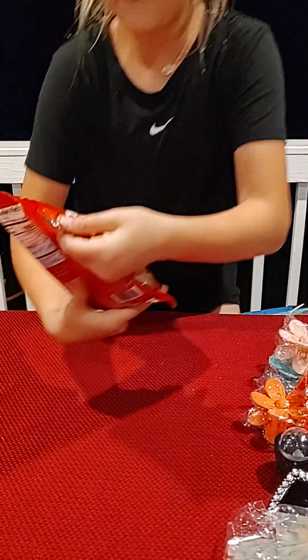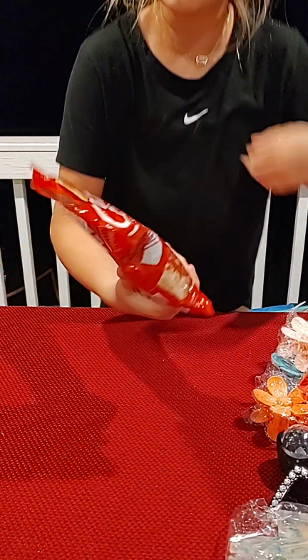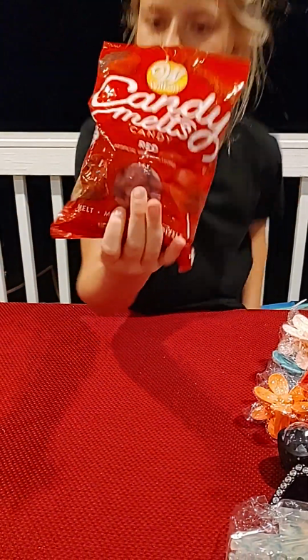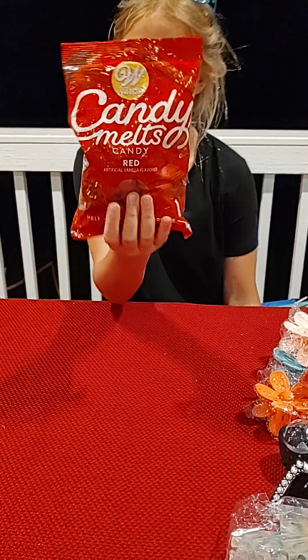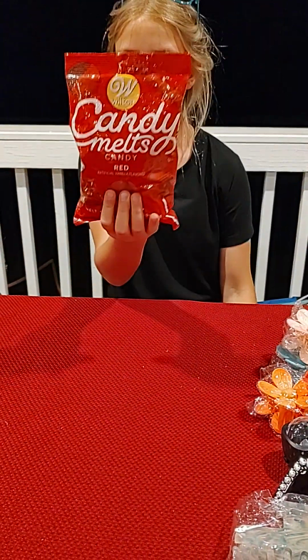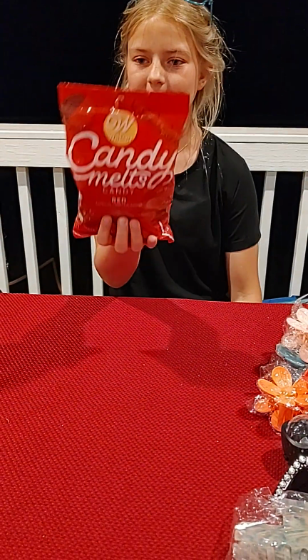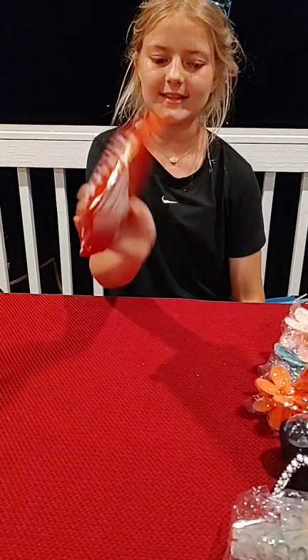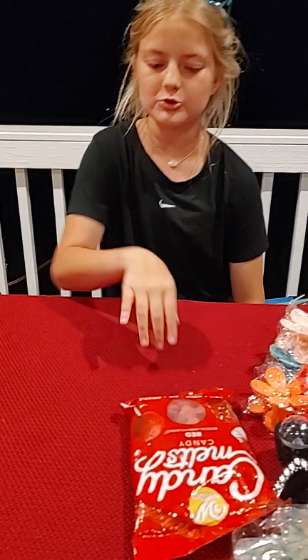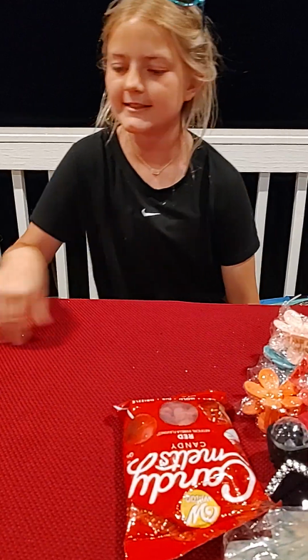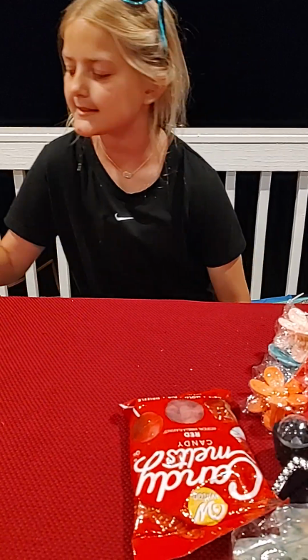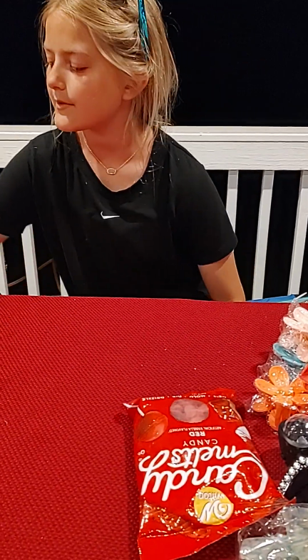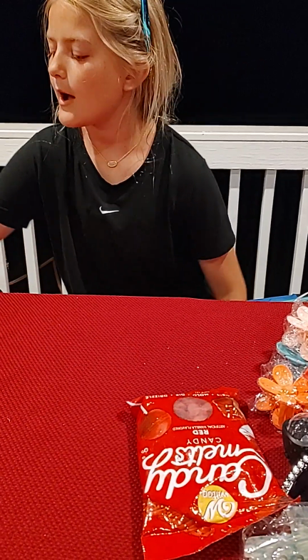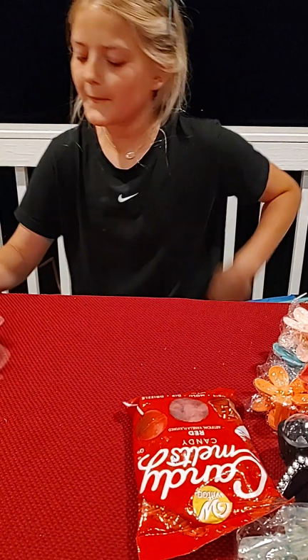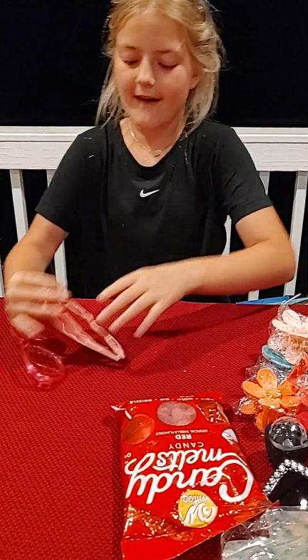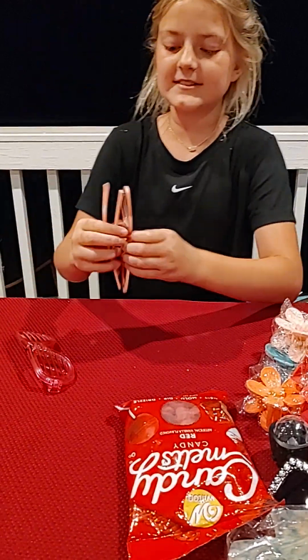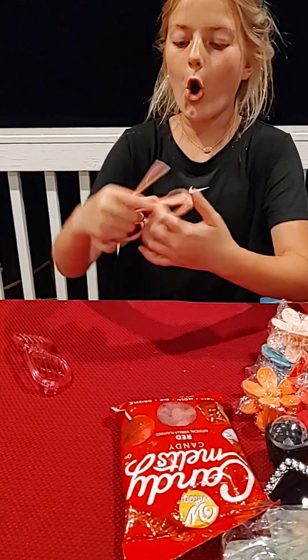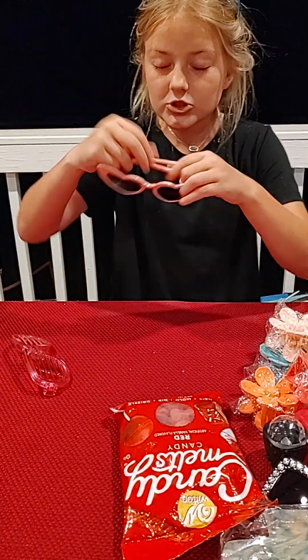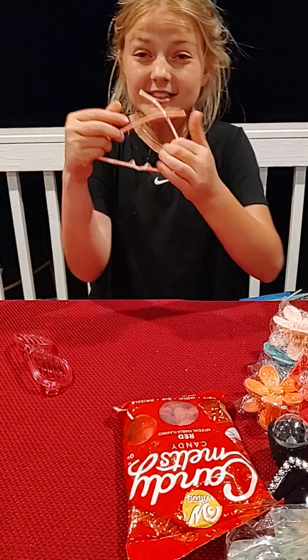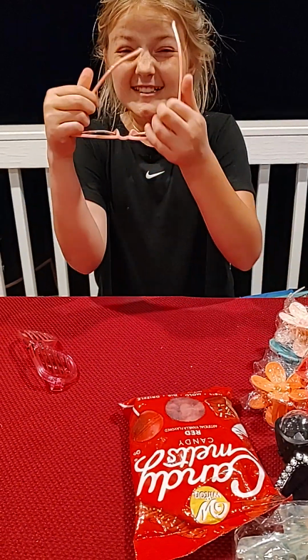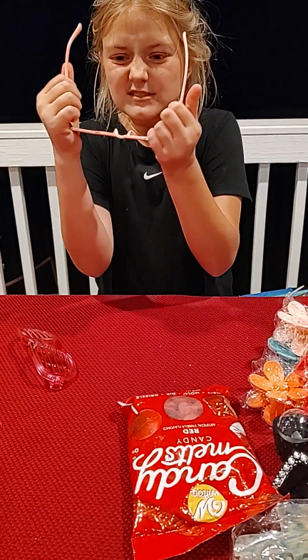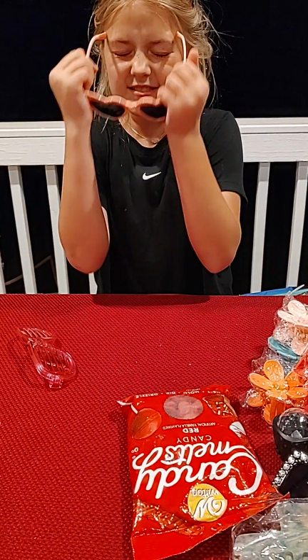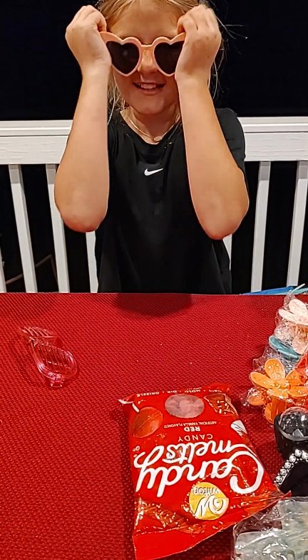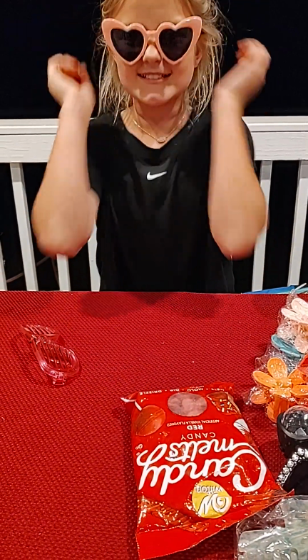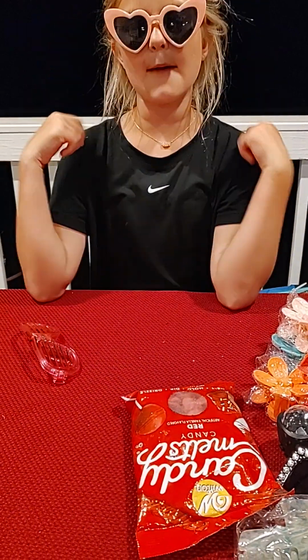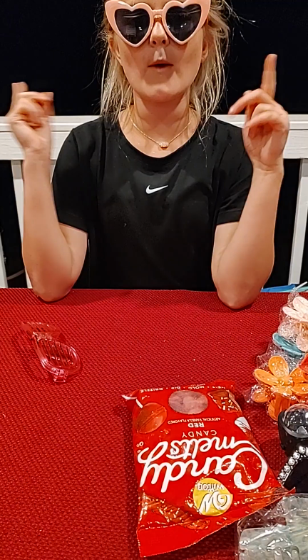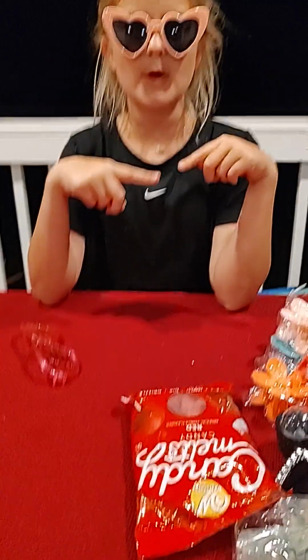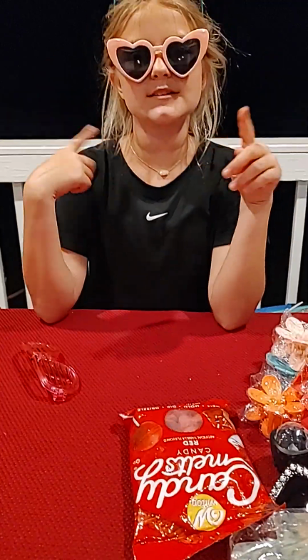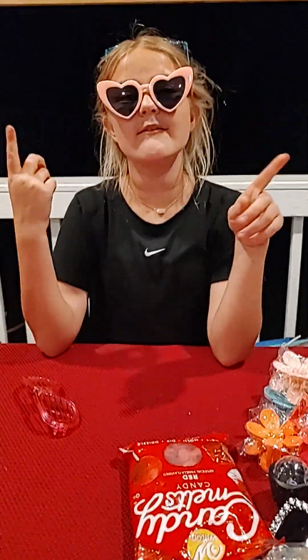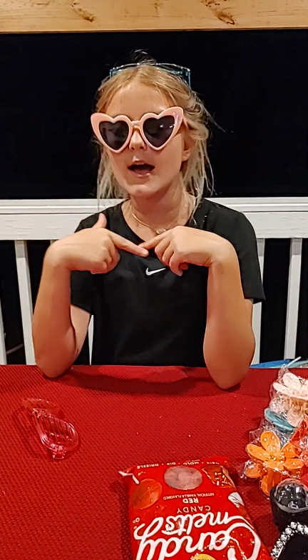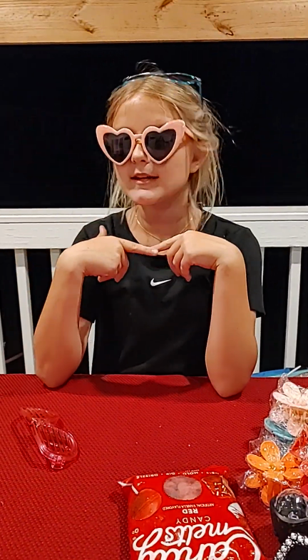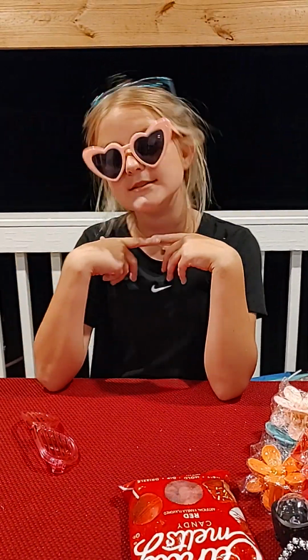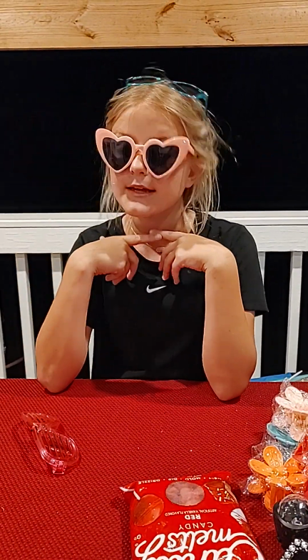We have candy melts to make some treats. And I have these heart sunglasses that I'm going to wear tomorrow because we have island day at school.